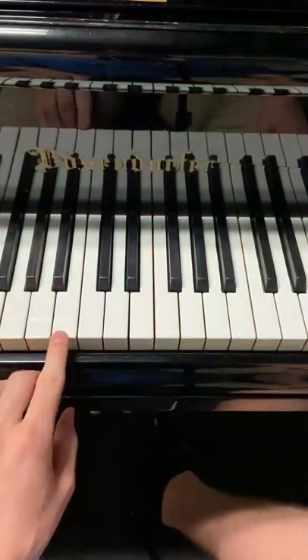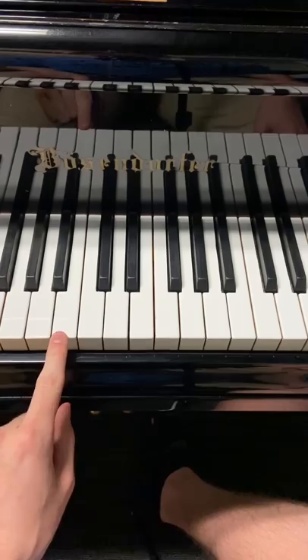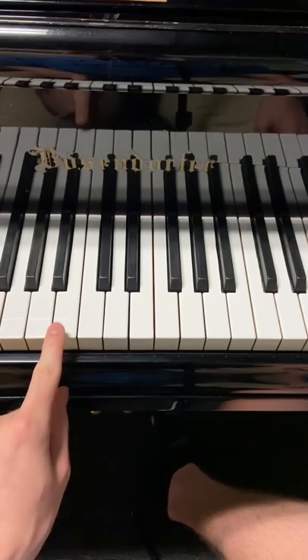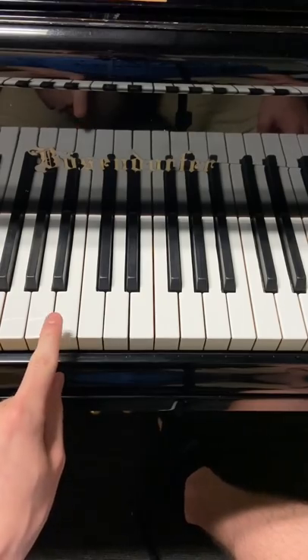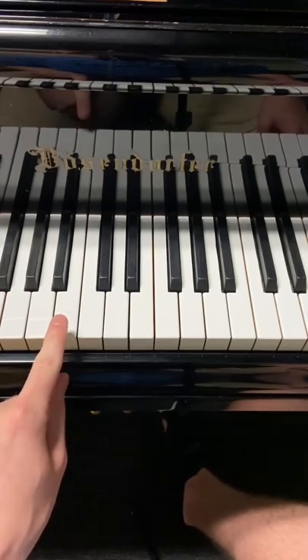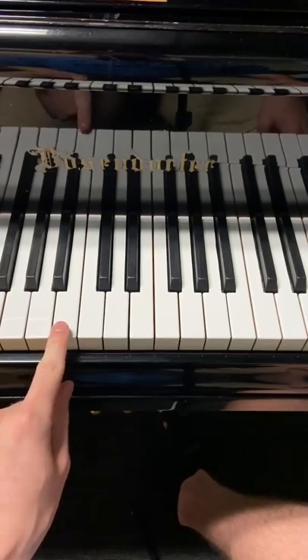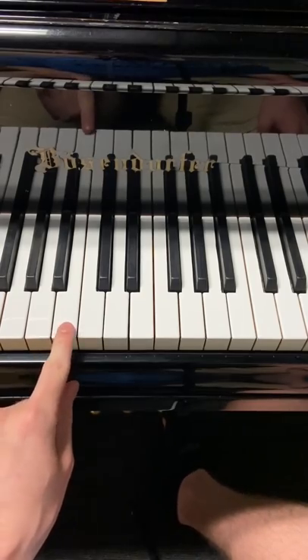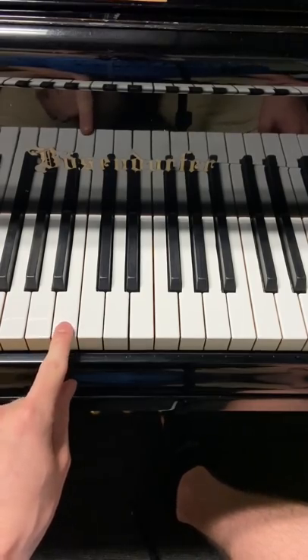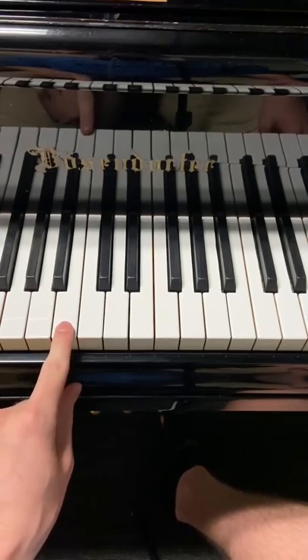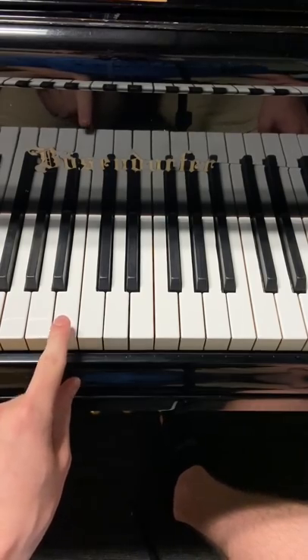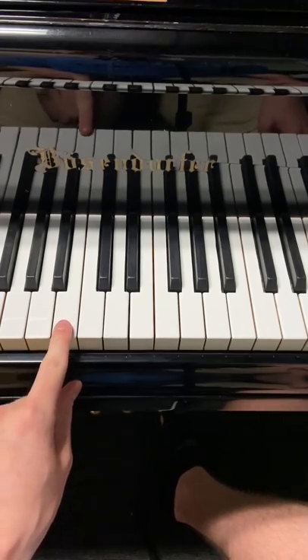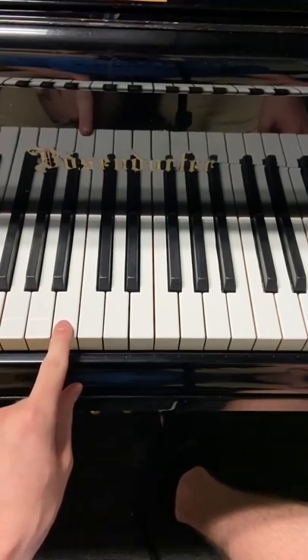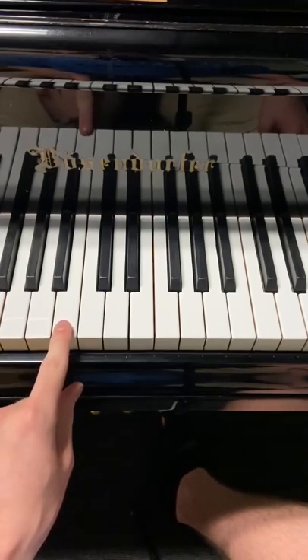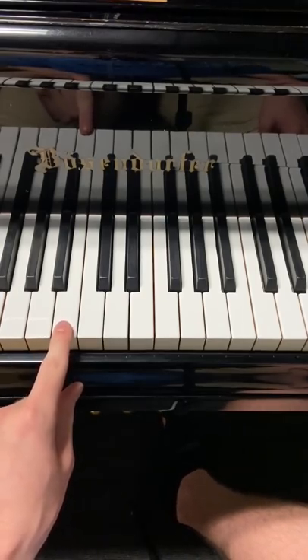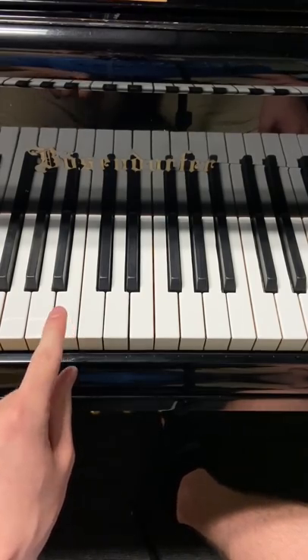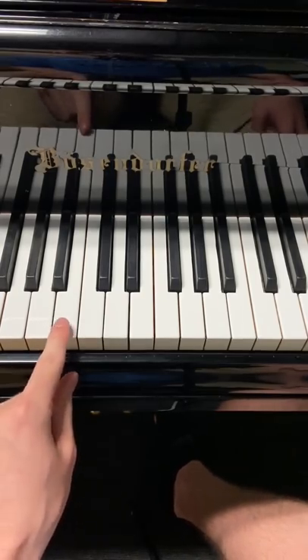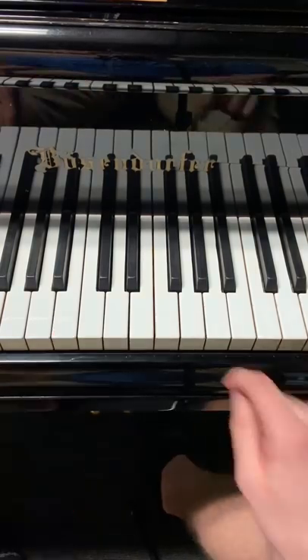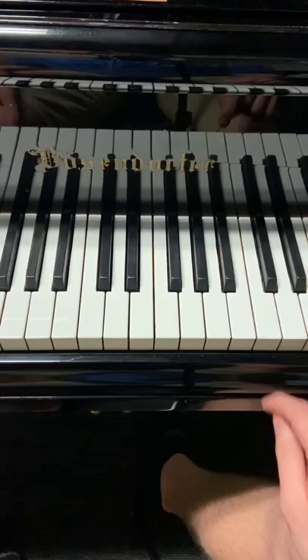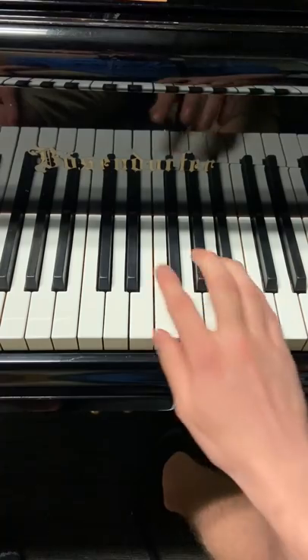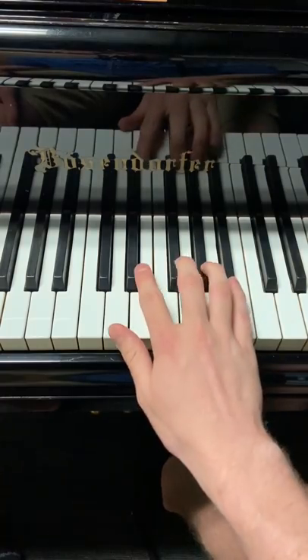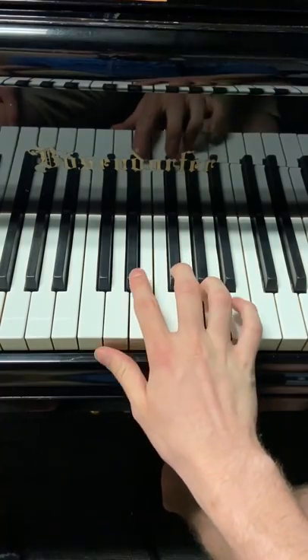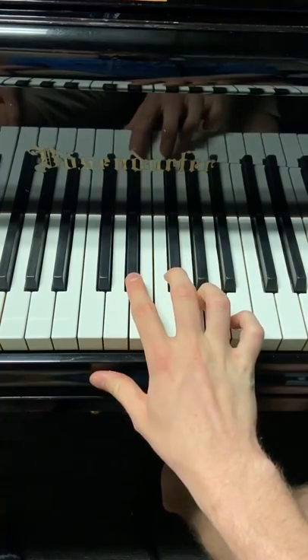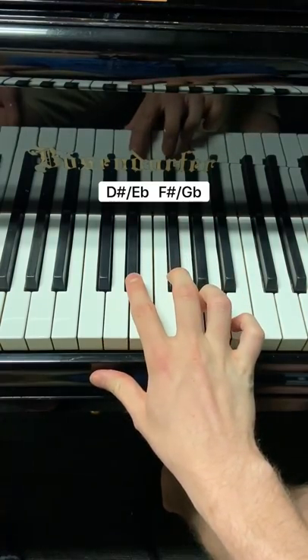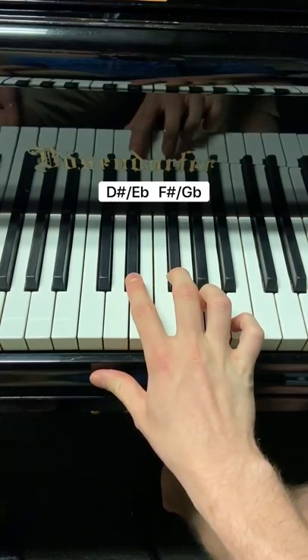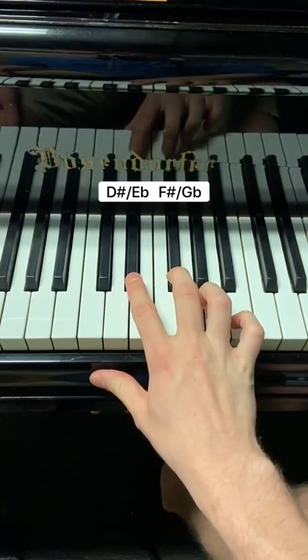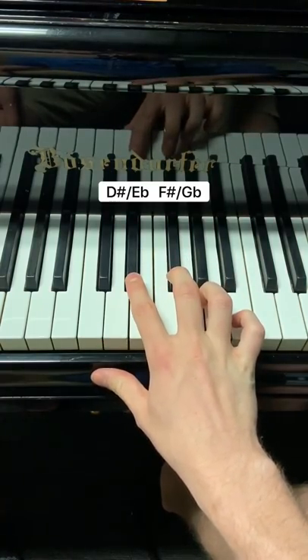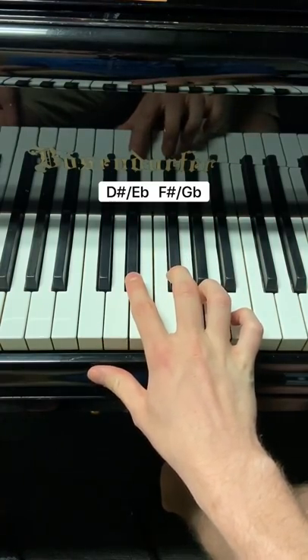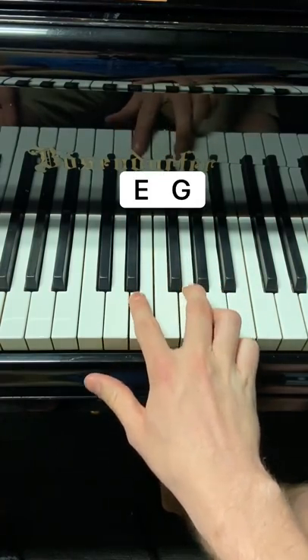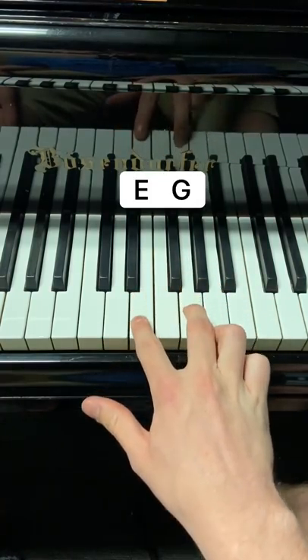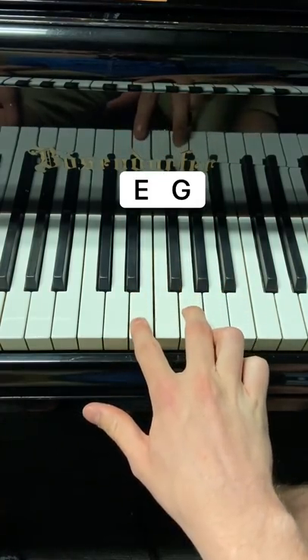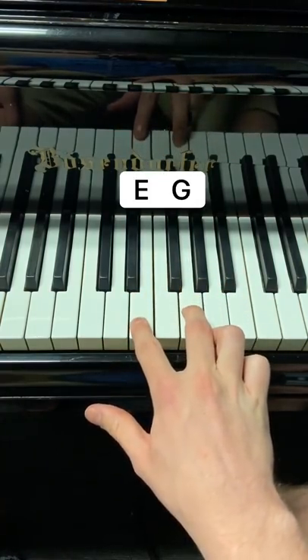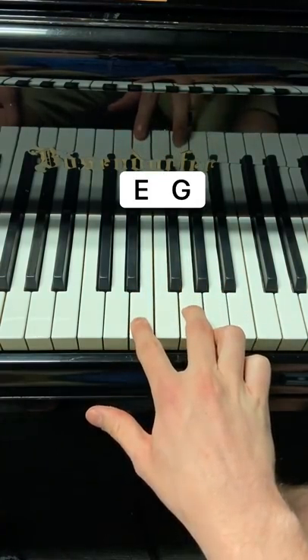For the left hand, you just hit B the entire time at the same pace — I'm not kidding. On the right hand, you just alternate between these two notes eight times and then these two notes eight times.